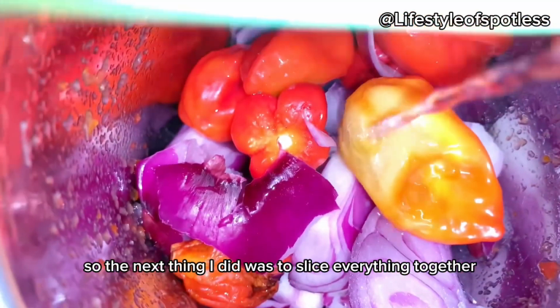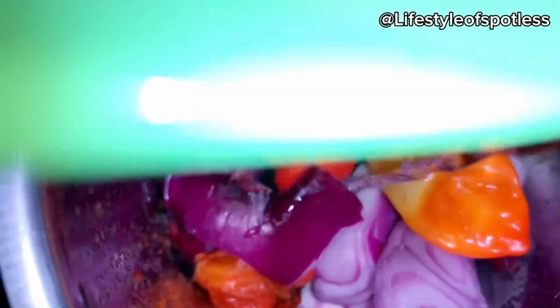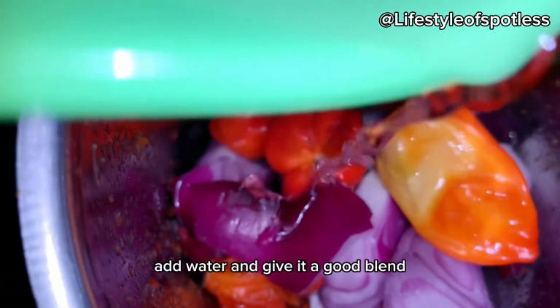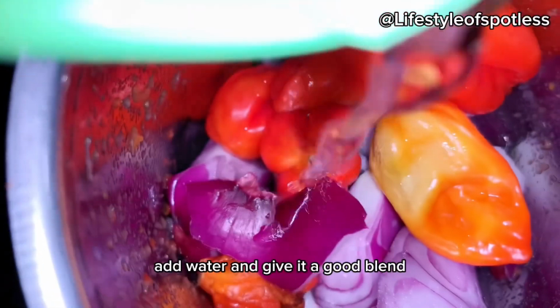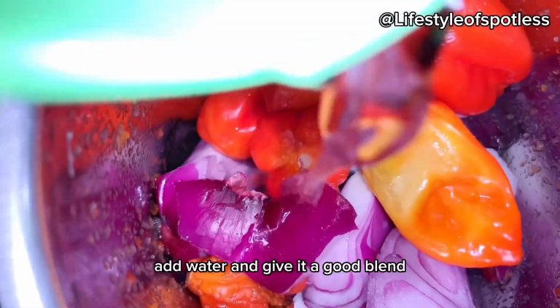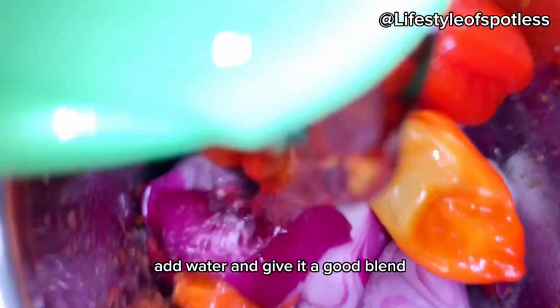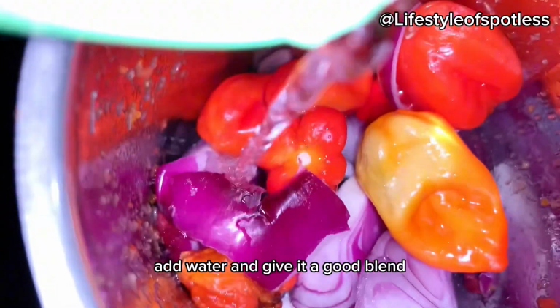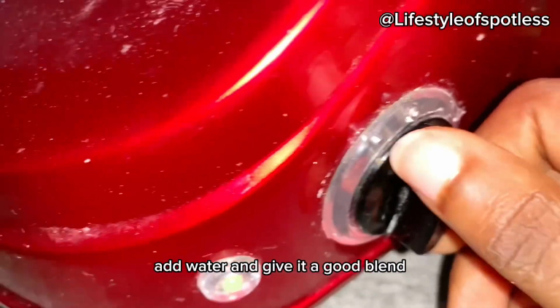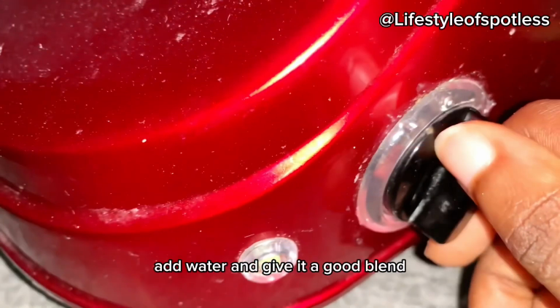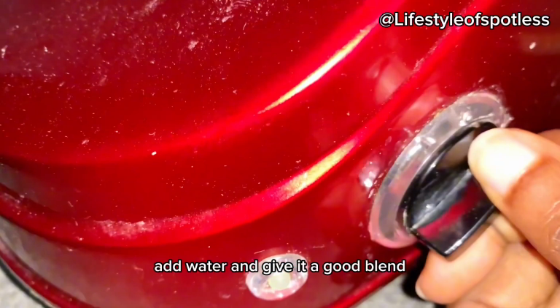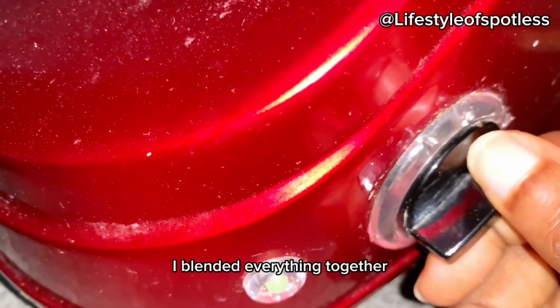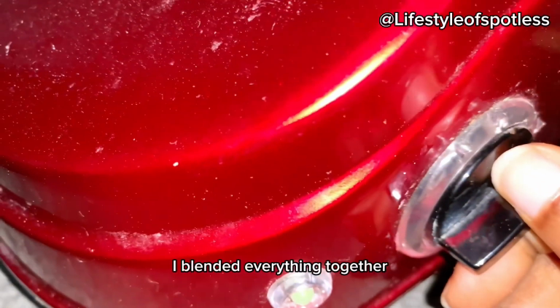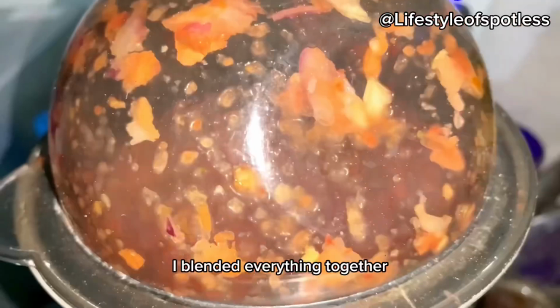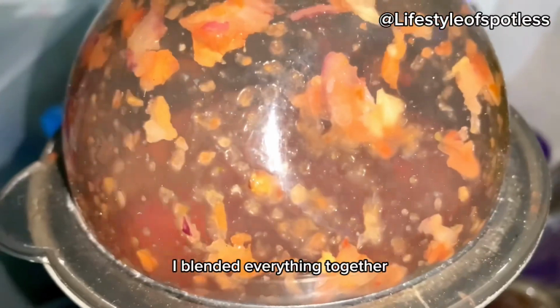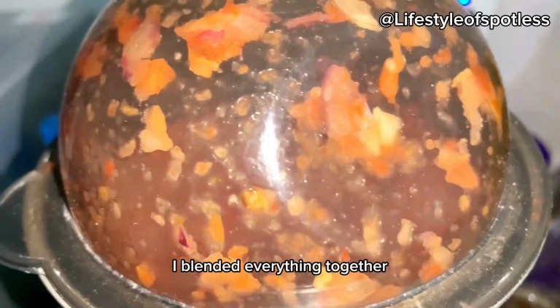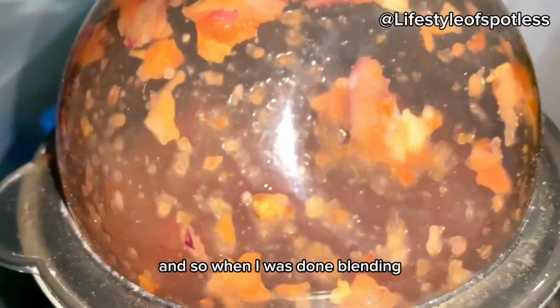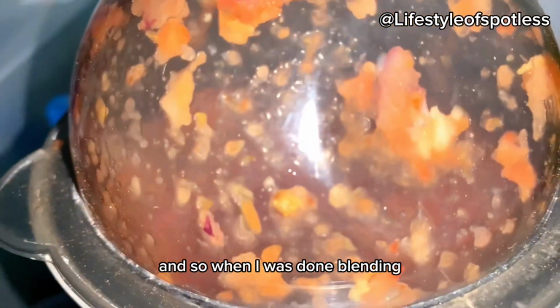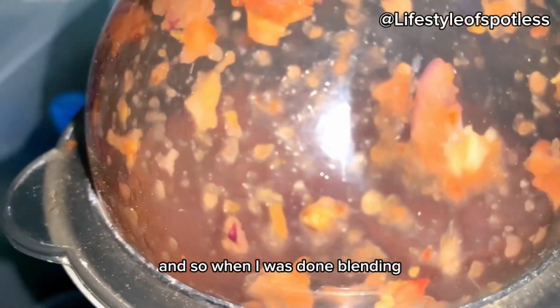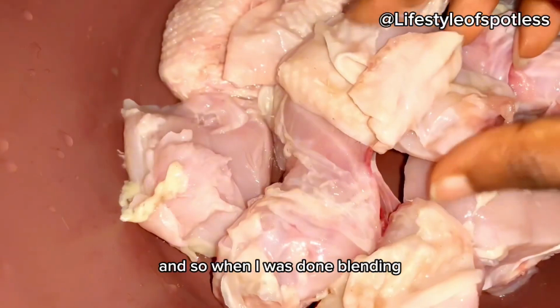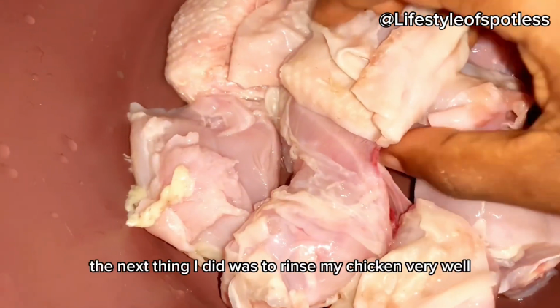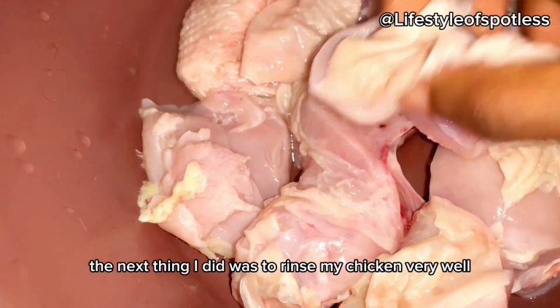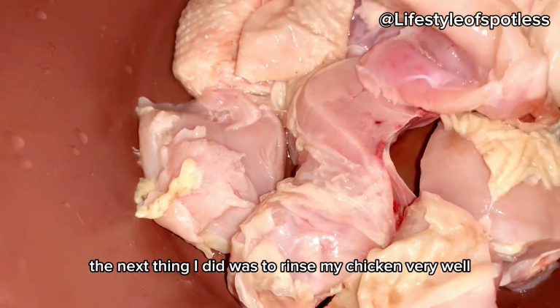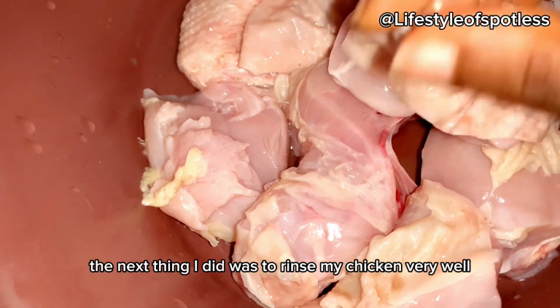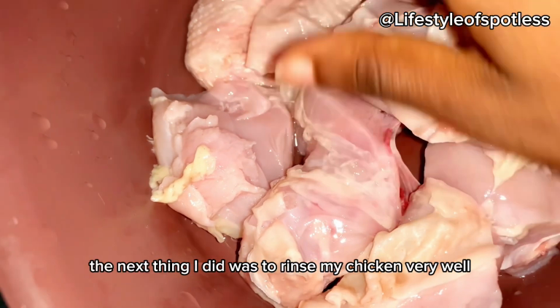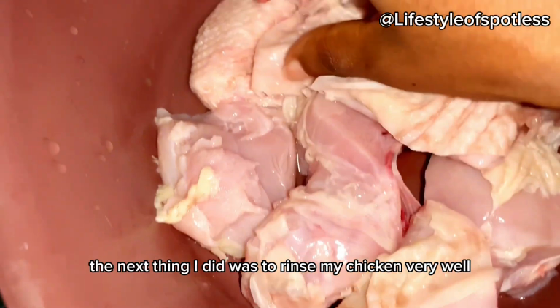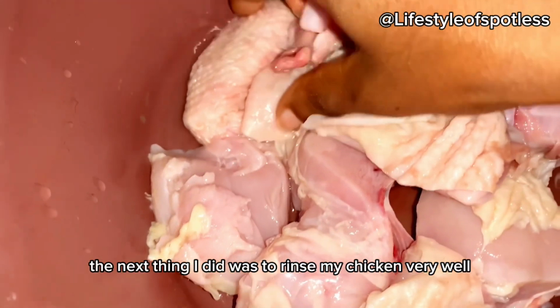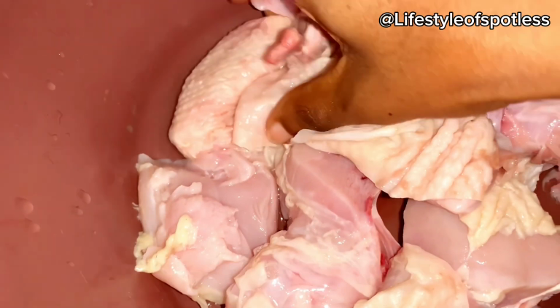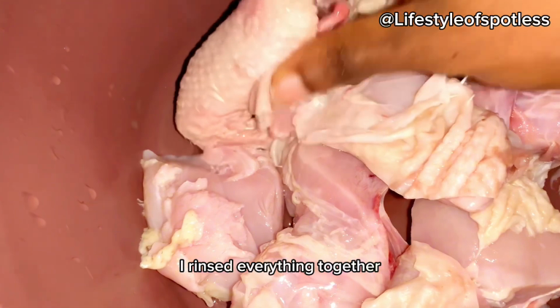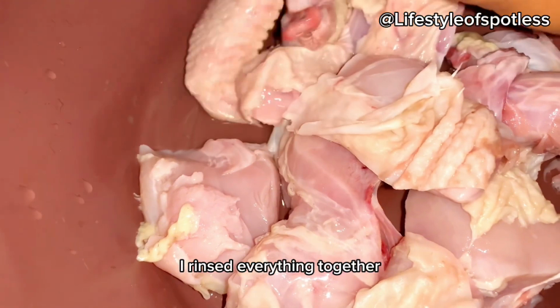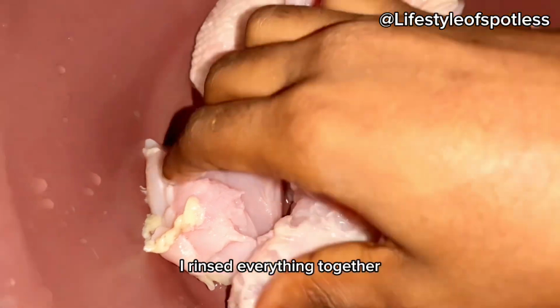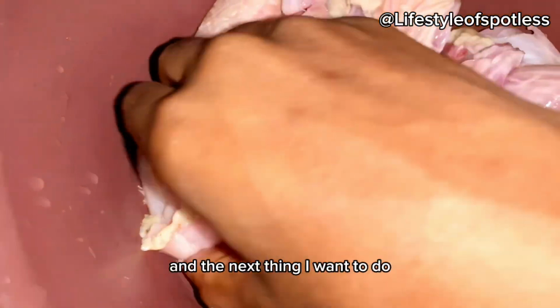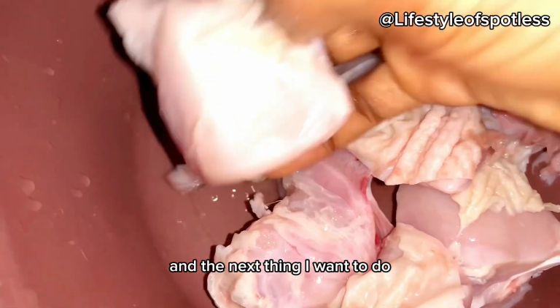I added water and gave it a good blend — blended everything together. When I was done blending, the next thing I did was rinse my chicken very well, rinsed everything together.